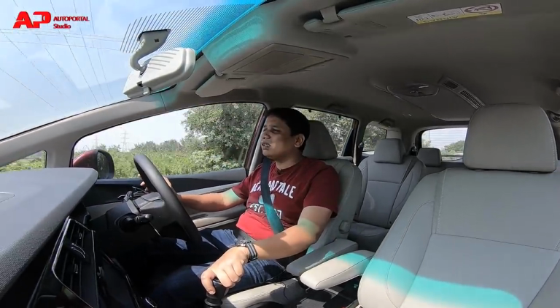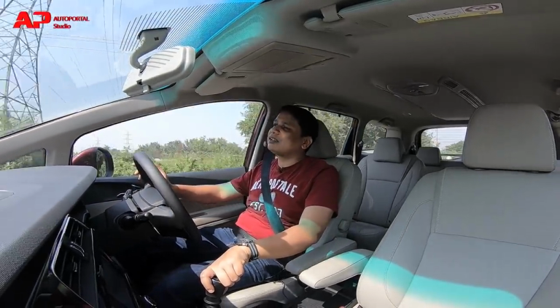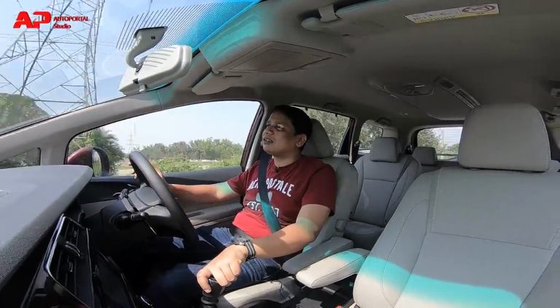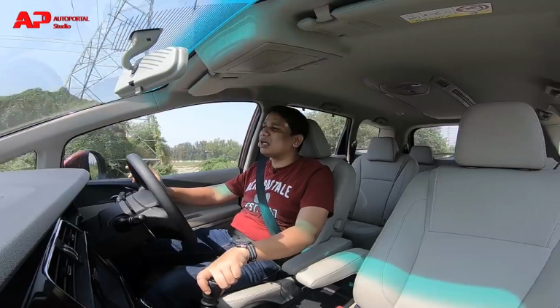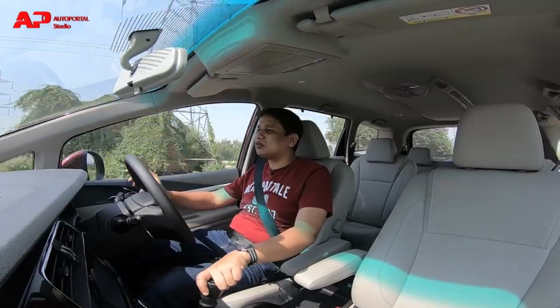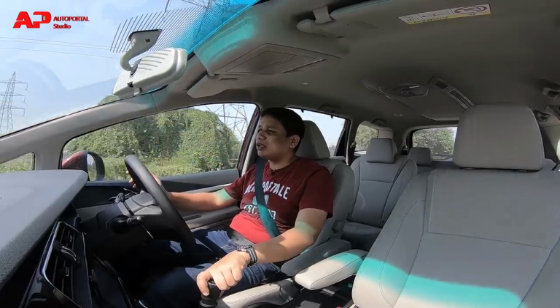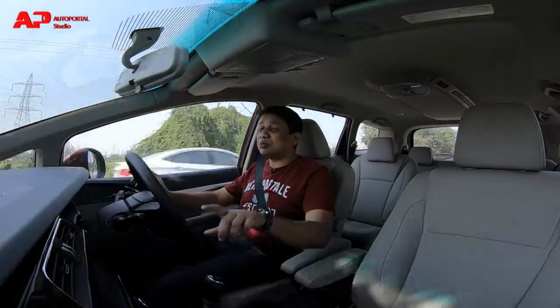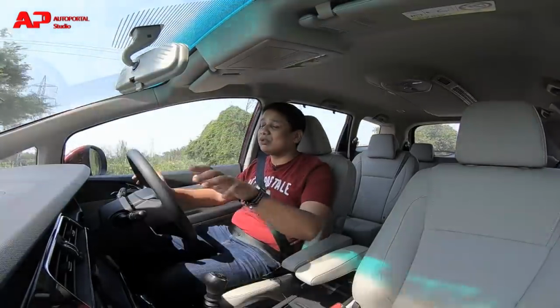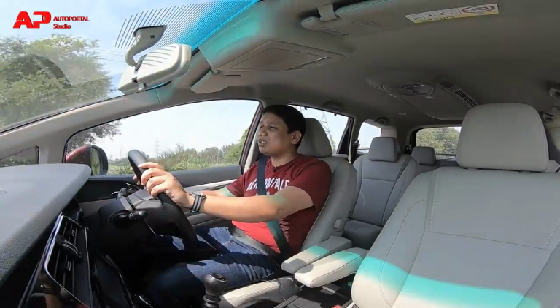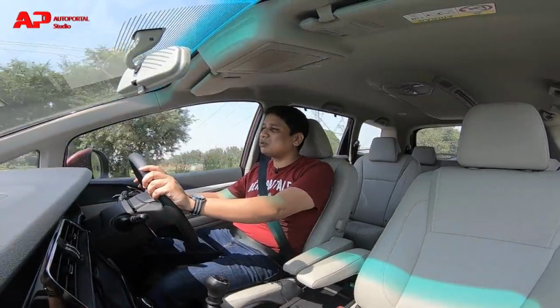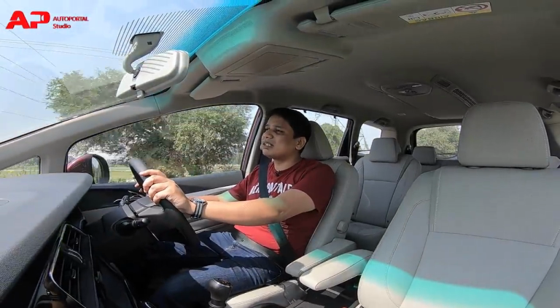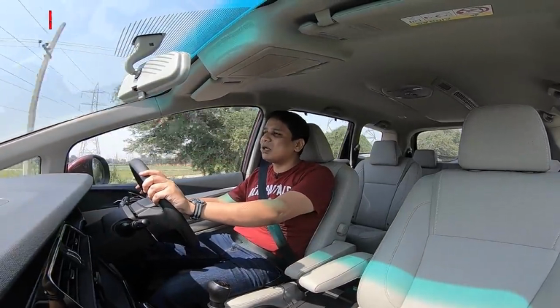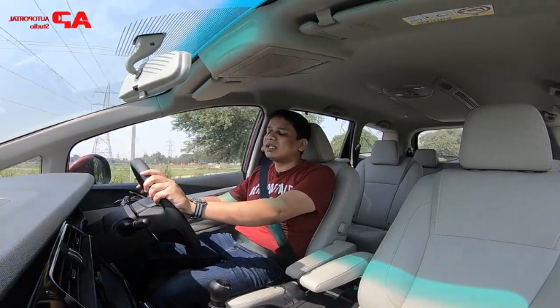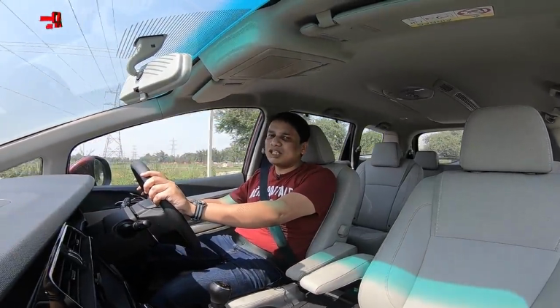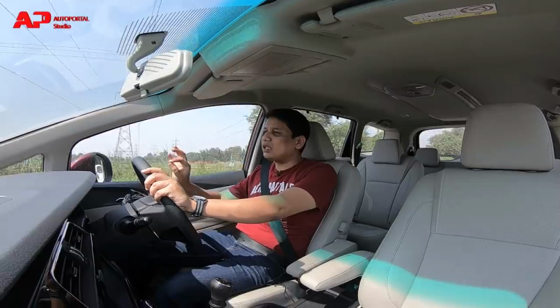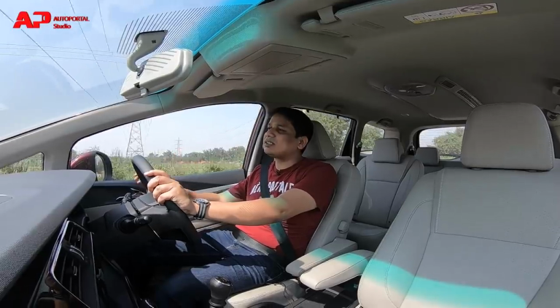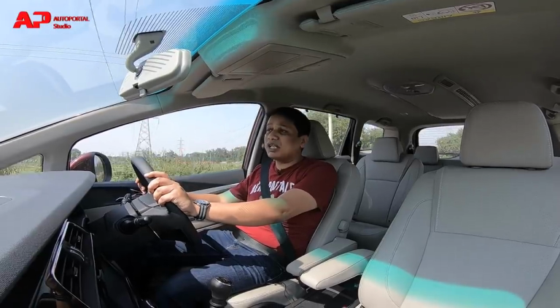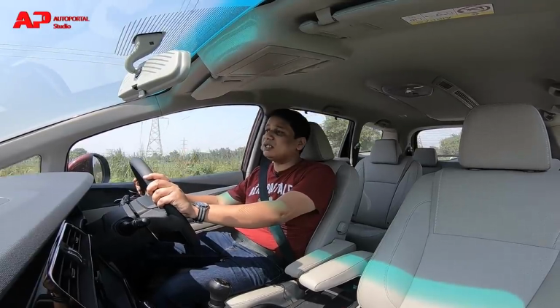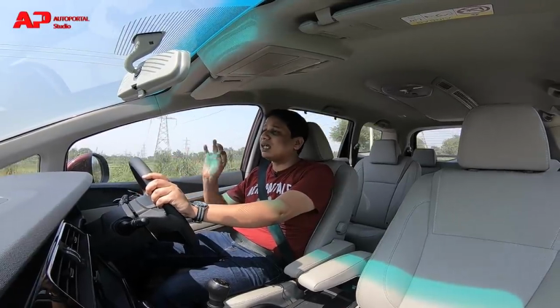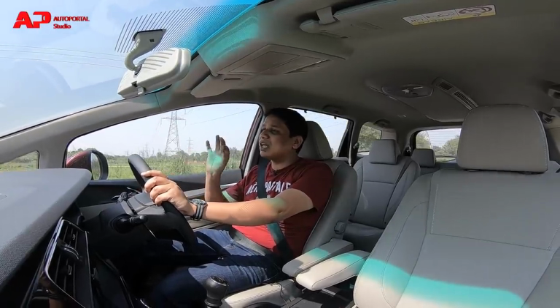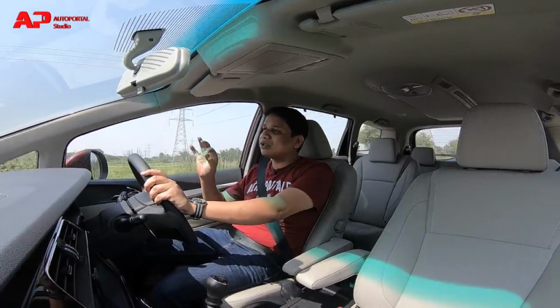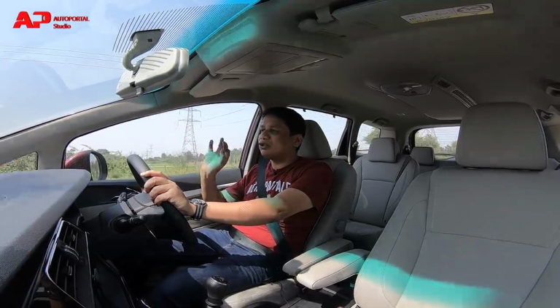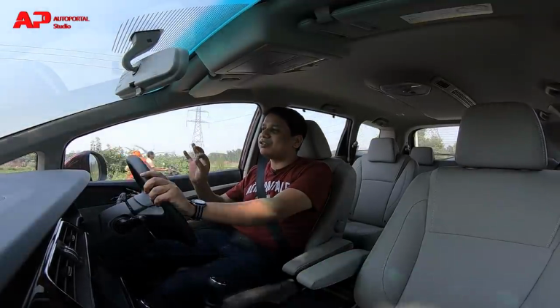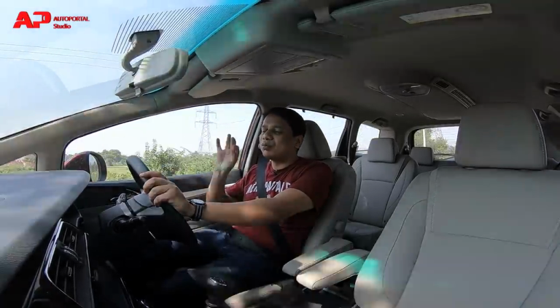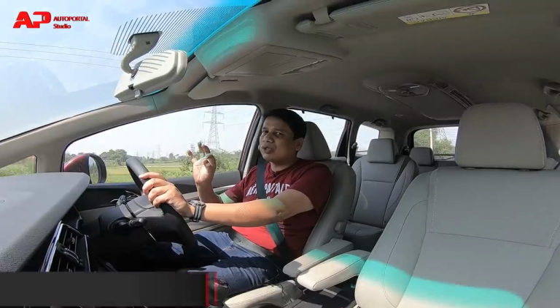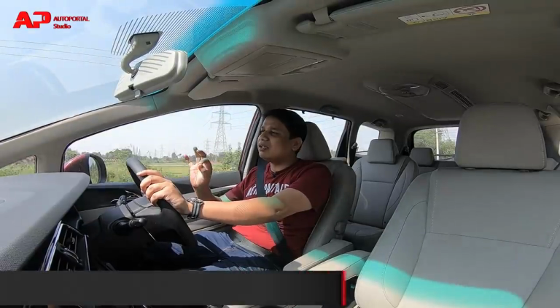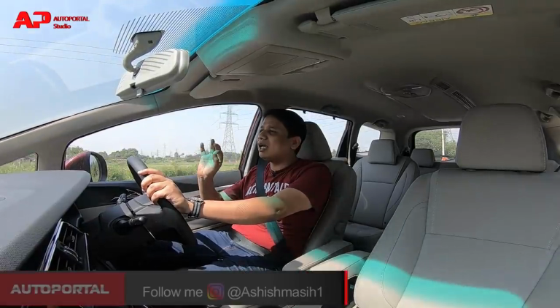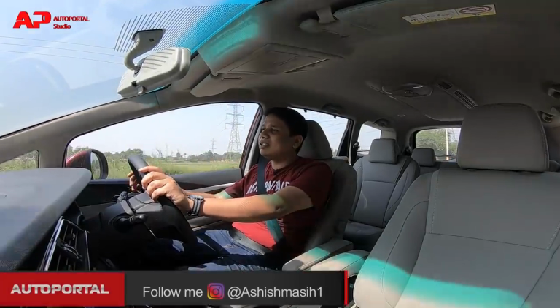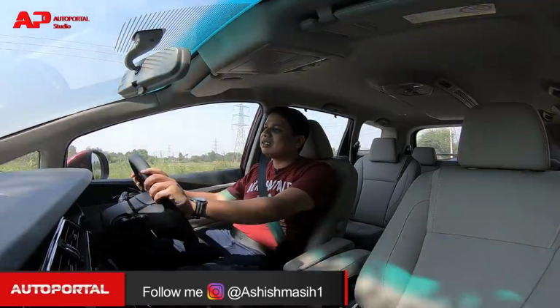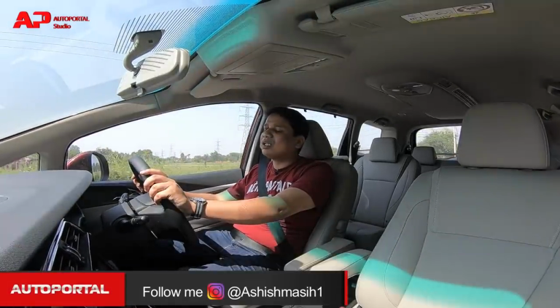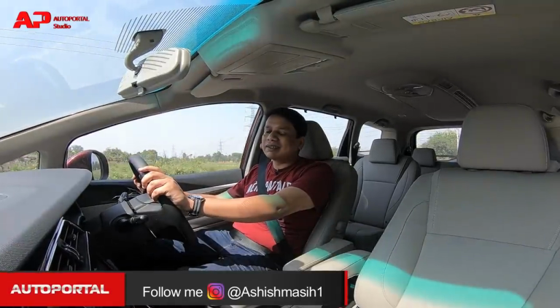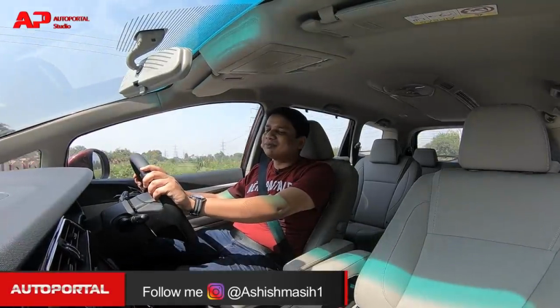Compared to the Ertiga, which only has about 90bhp, the Marazzo's 121bhp makes a real difference — those extra horses are noticeable both on the highway and inside the city.